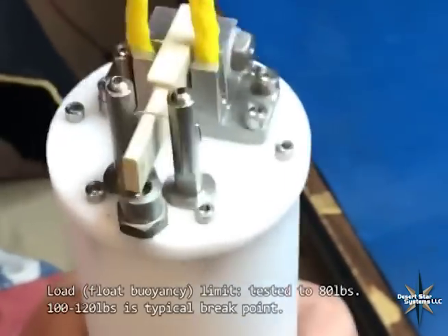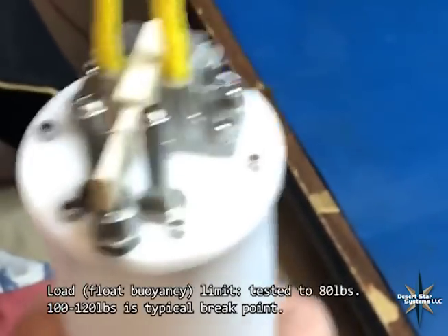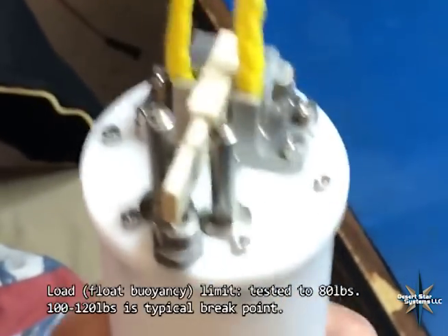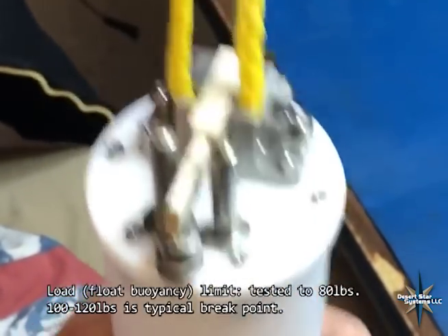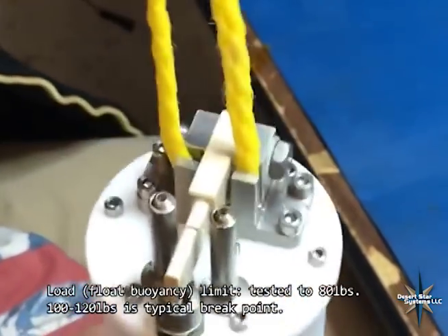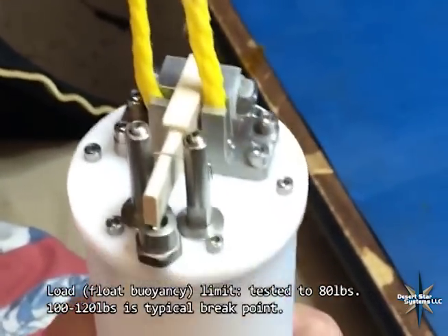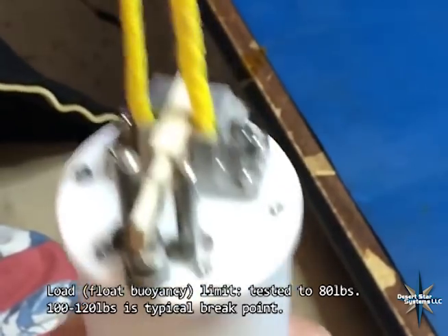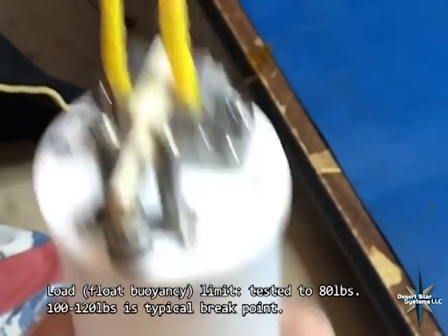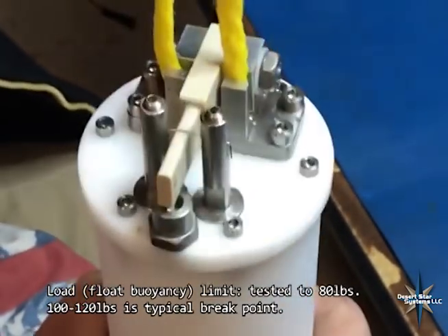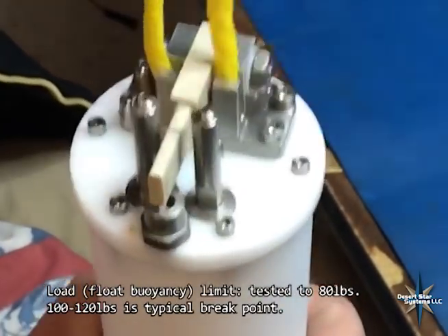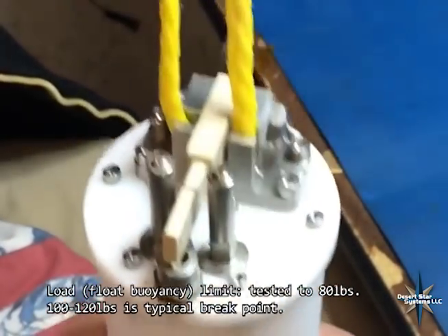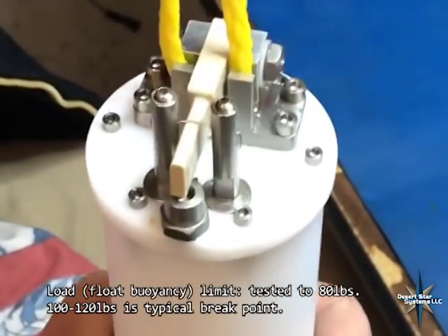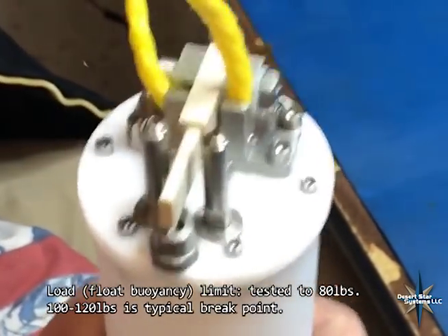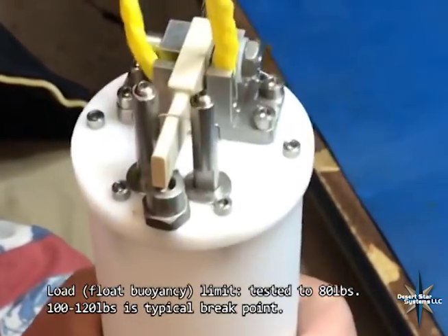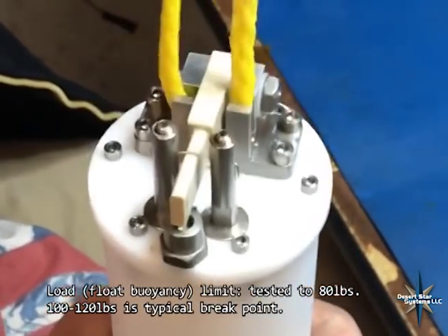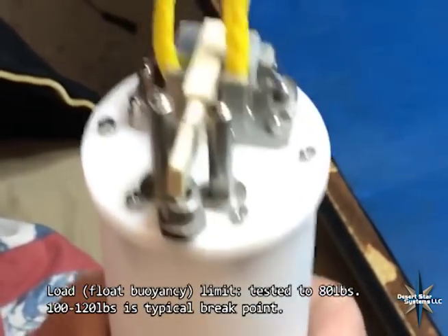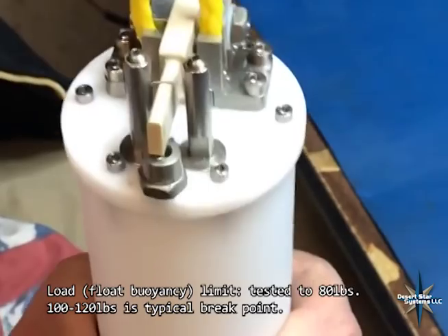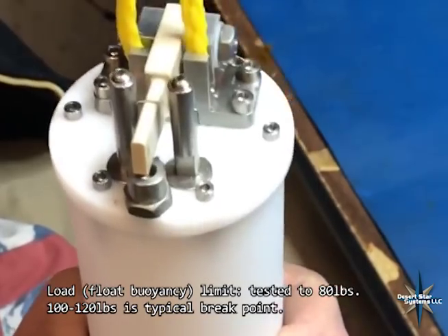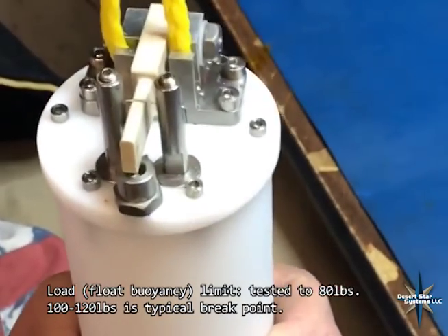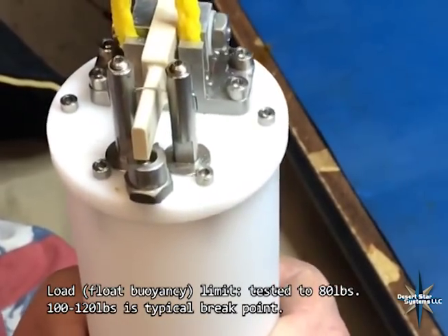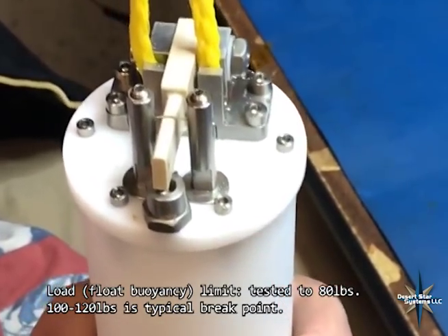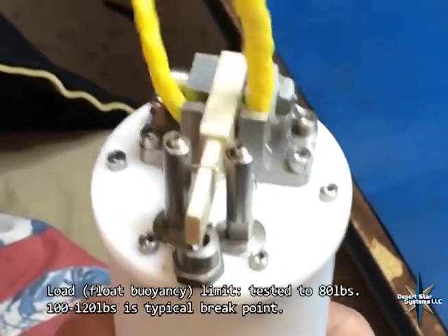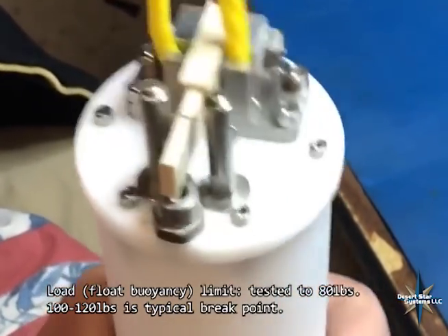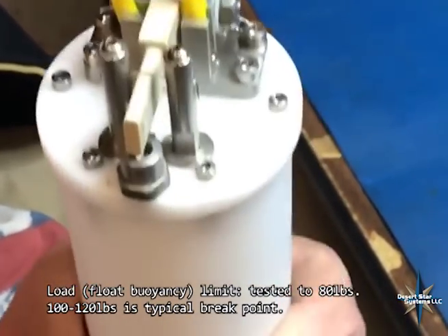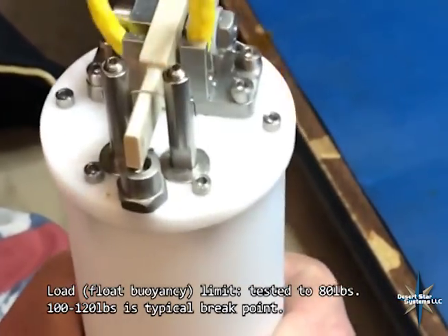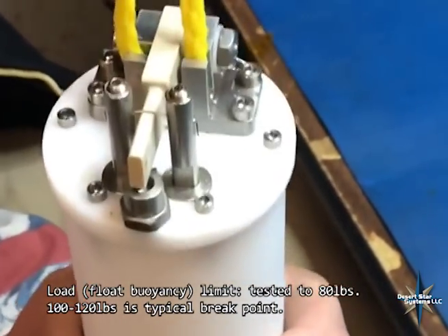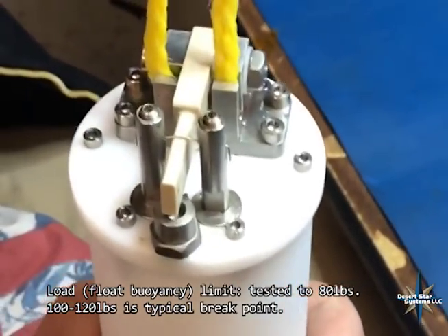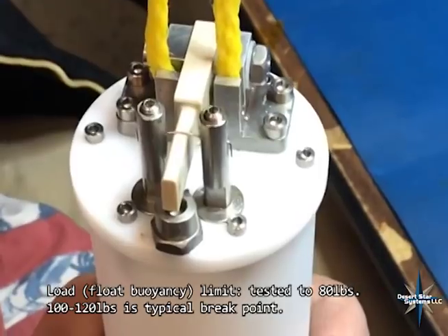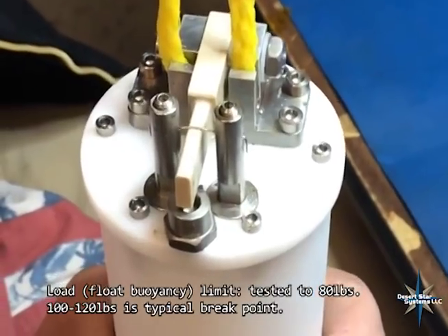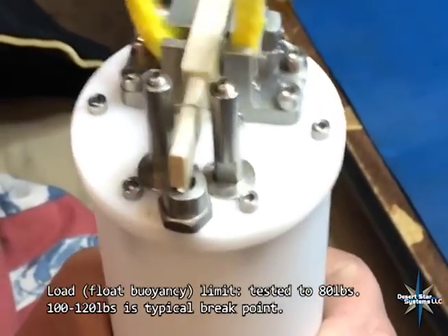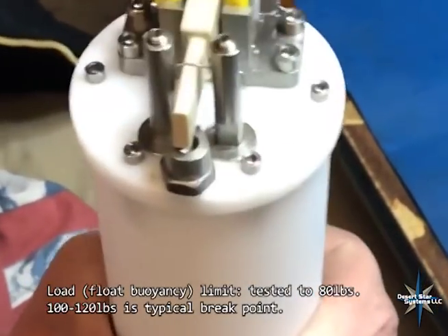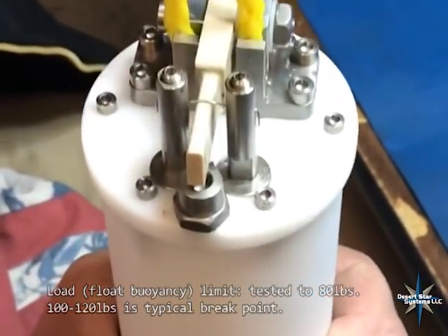It's holding well. It has a breaking strength — we tested to 80 pounds in the lab as an acceptance test. 80 pounds generally breaks at a little bit more: 100 to 120 pounds.